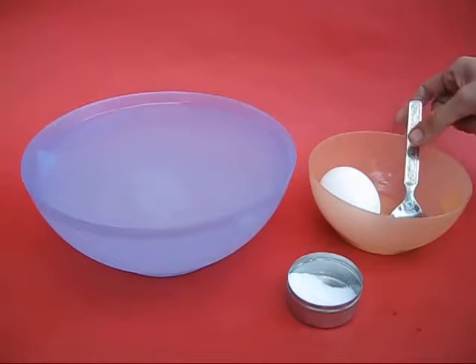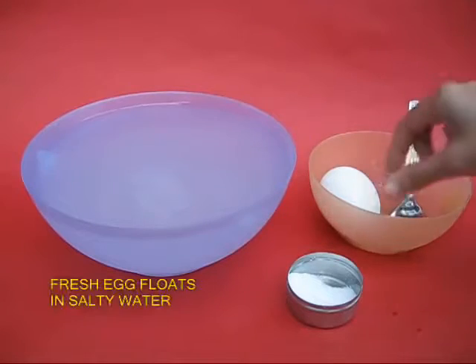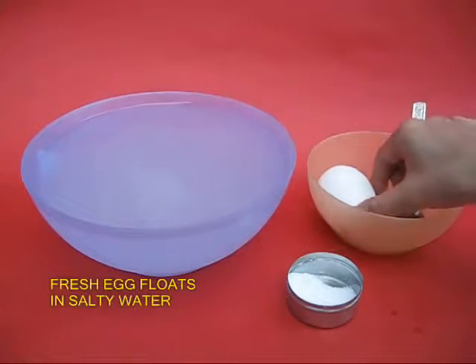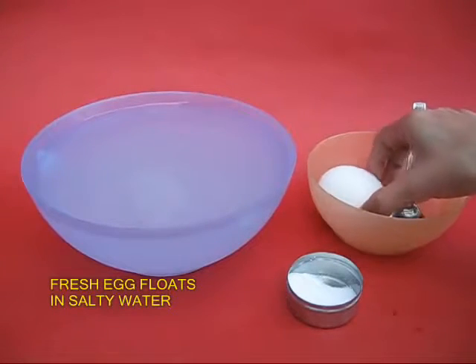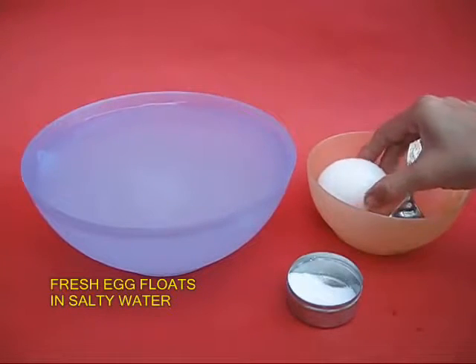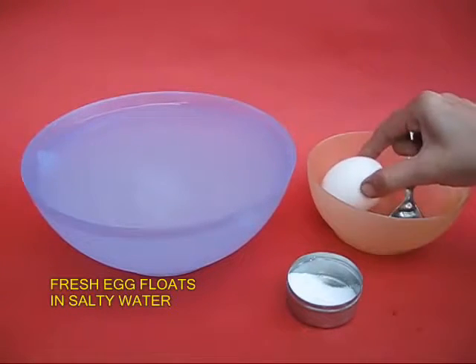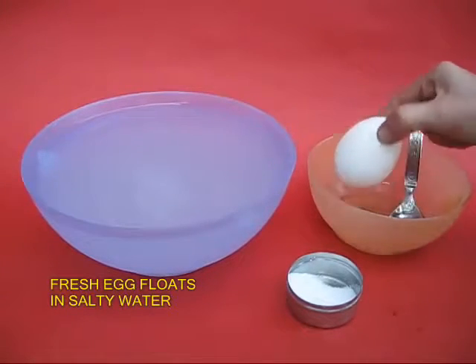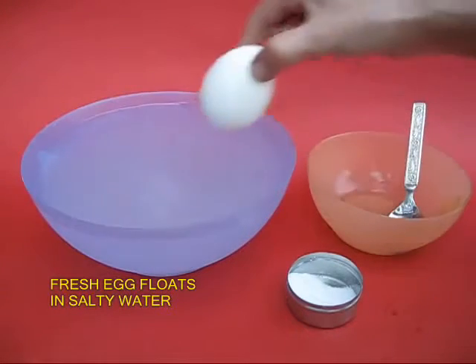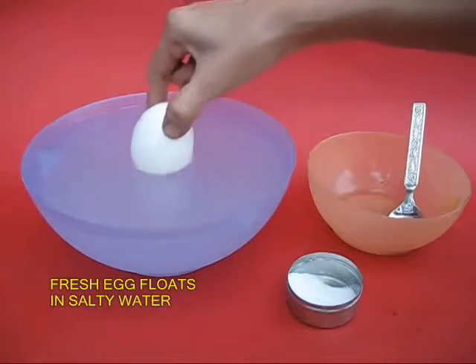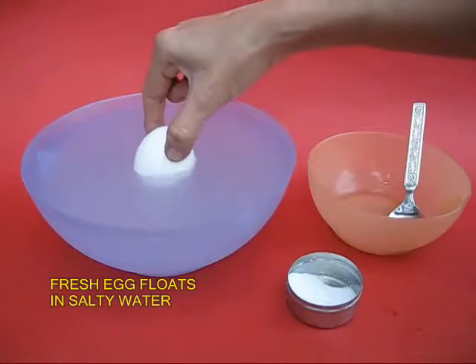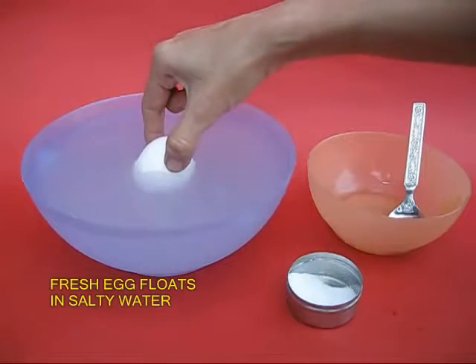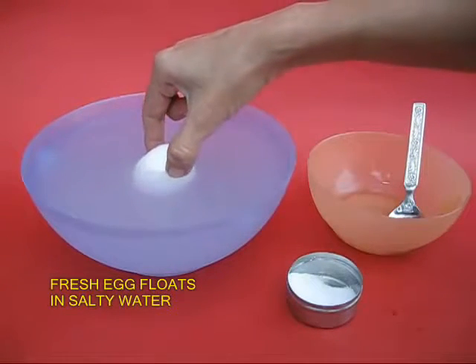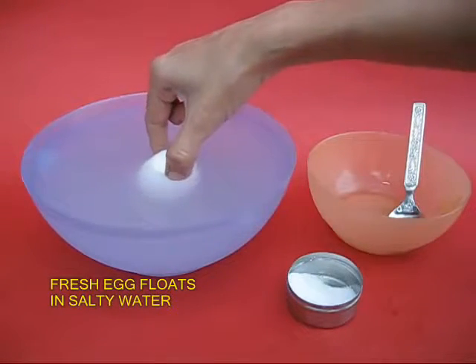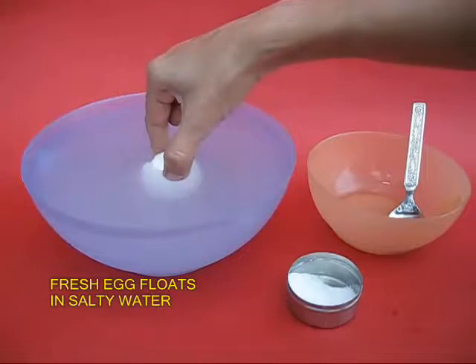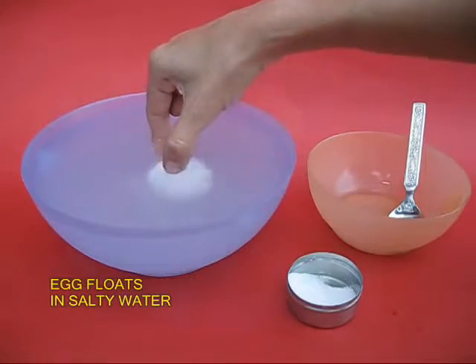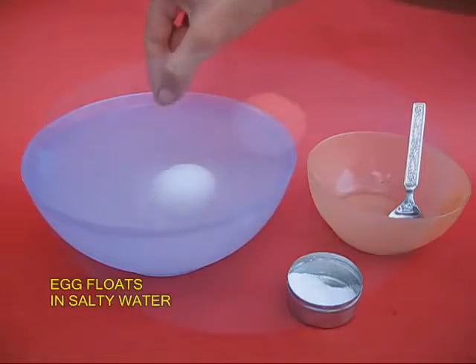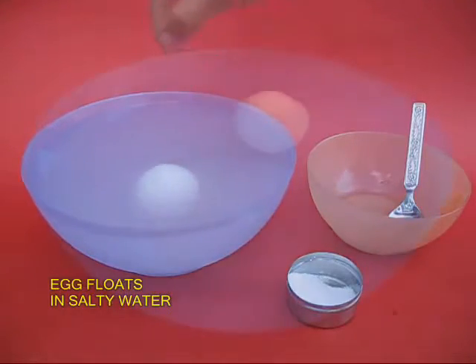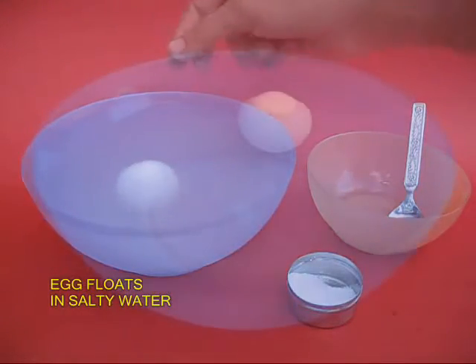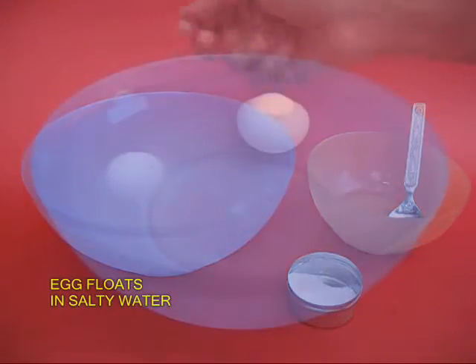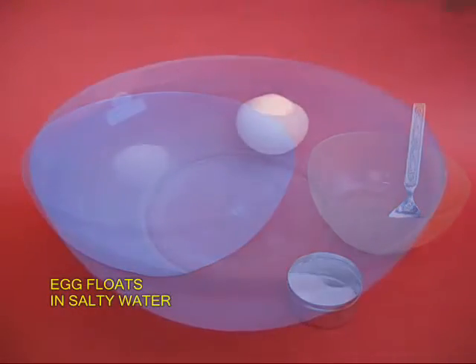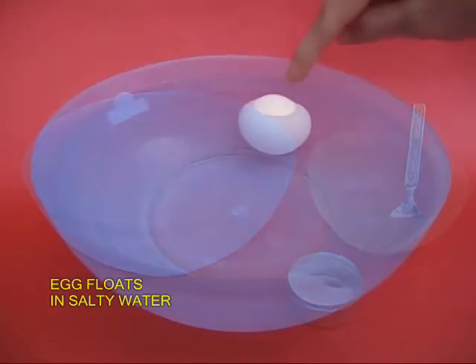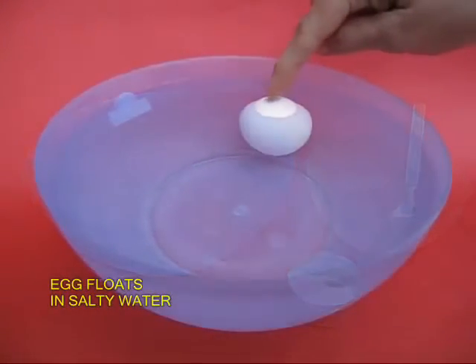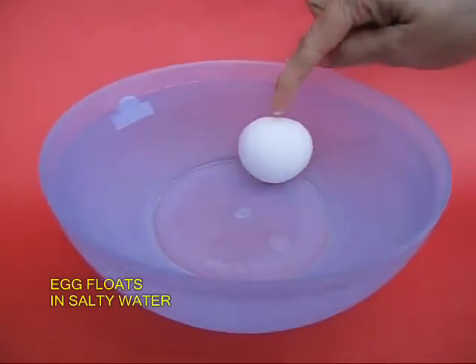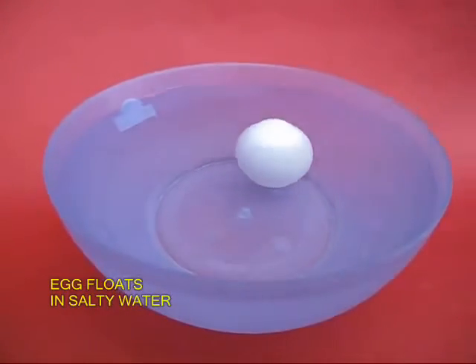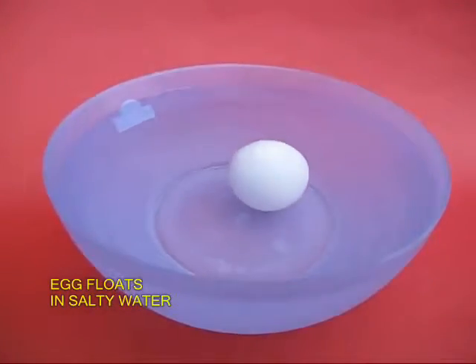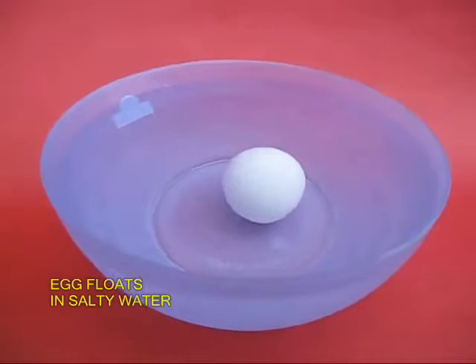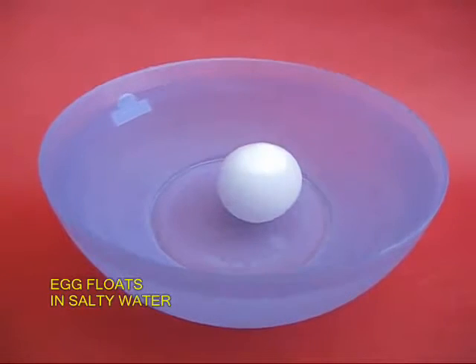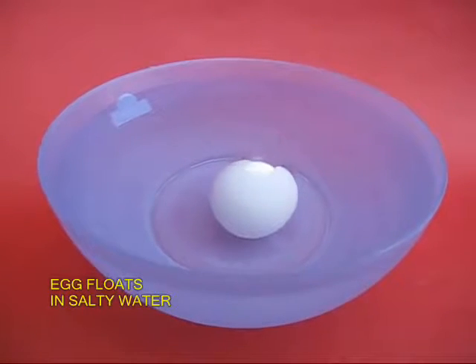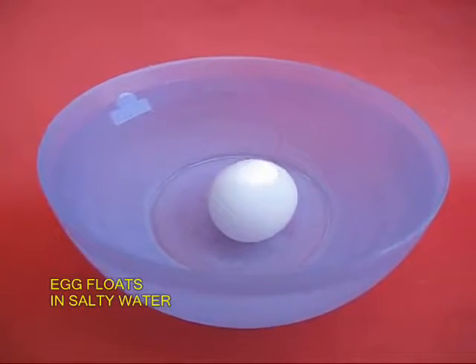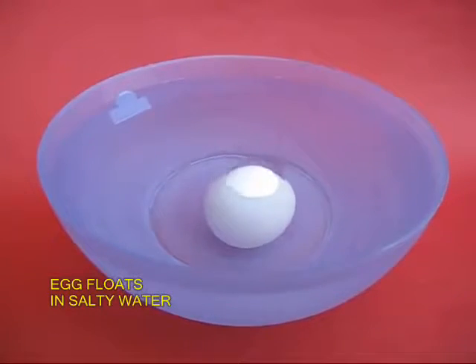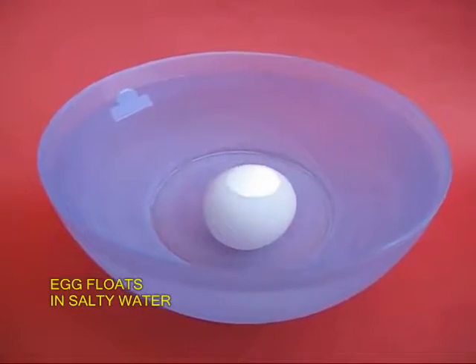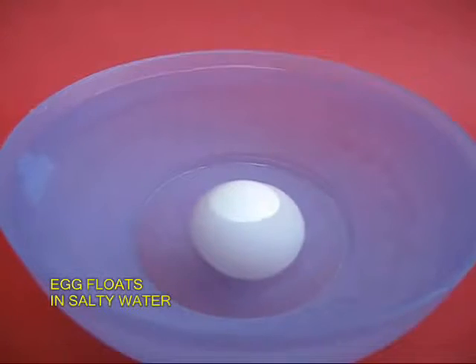If you place the same egg back in this salty water, you will be surprised that the fresh egg now floats. If you try to dip it in, it again pops up.